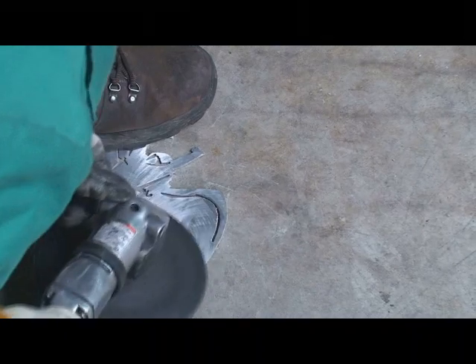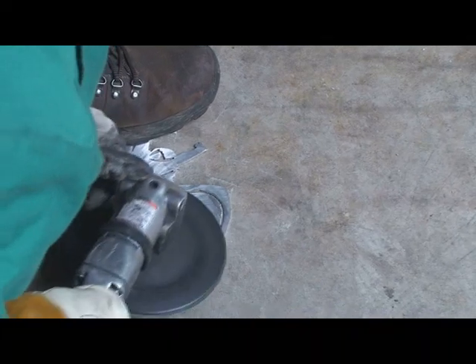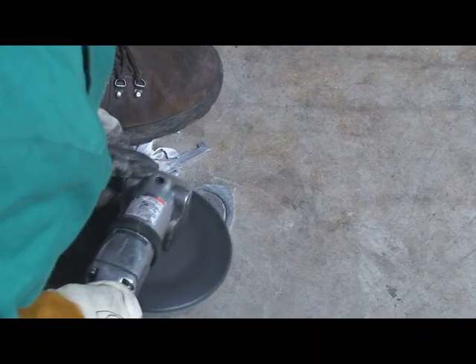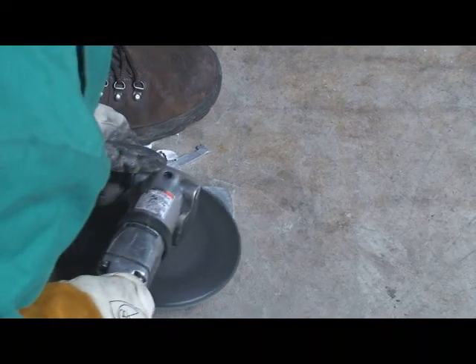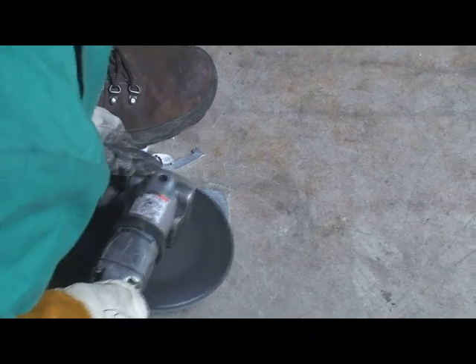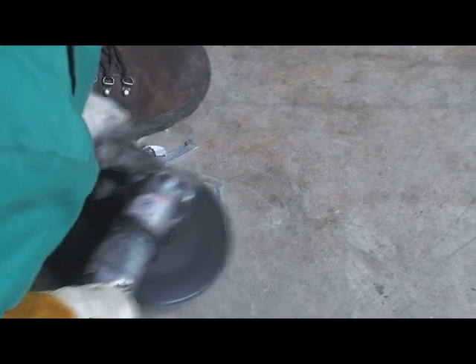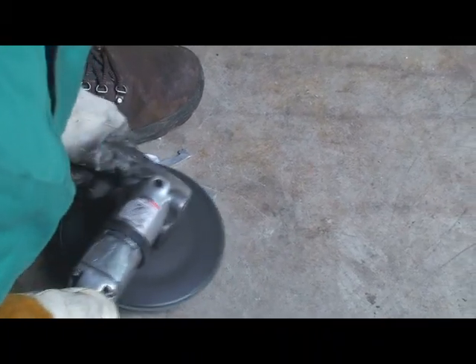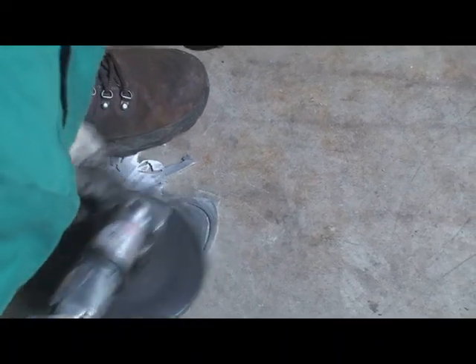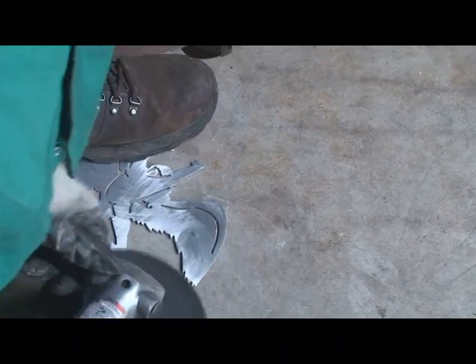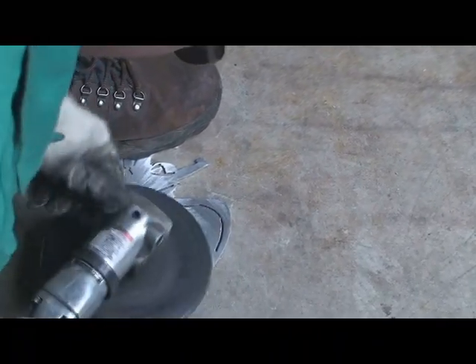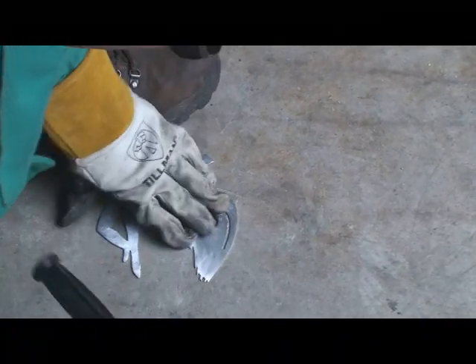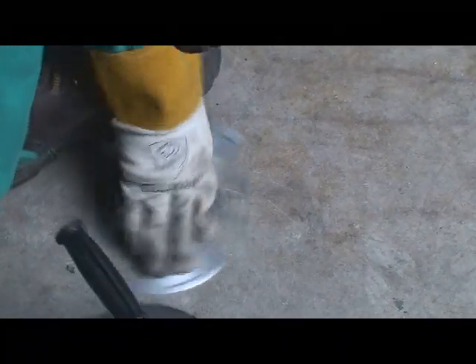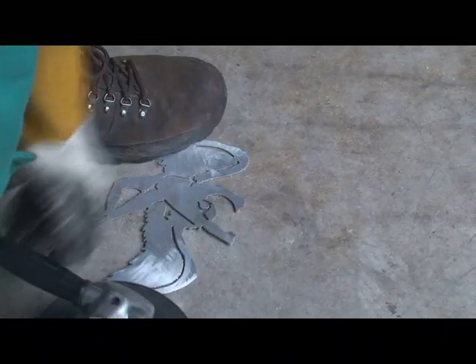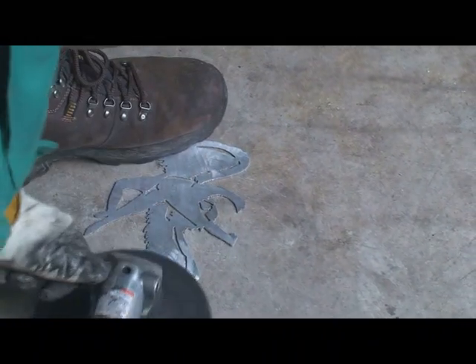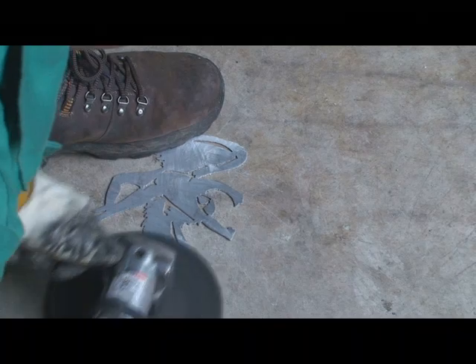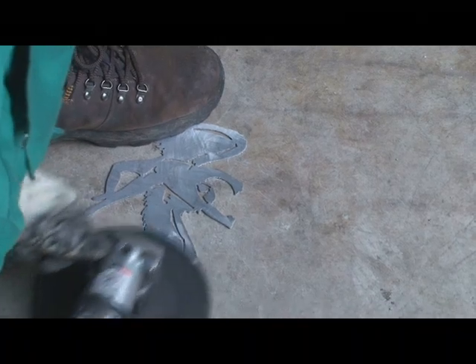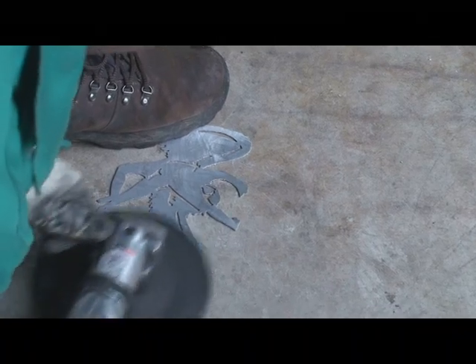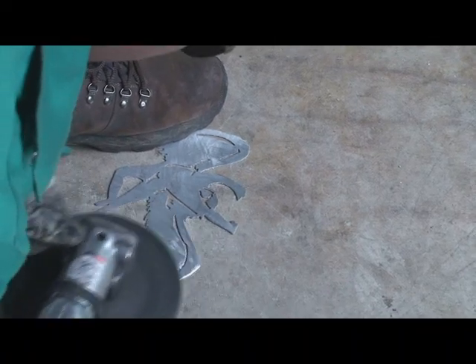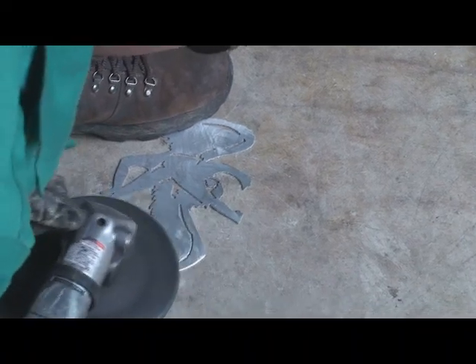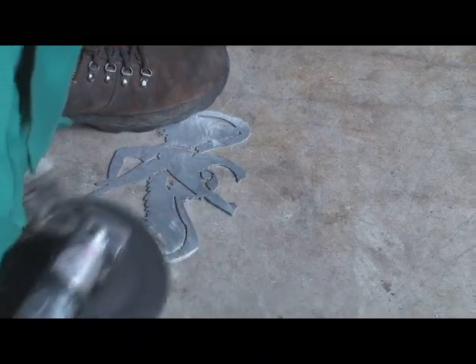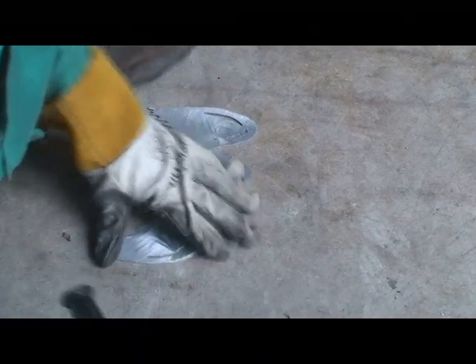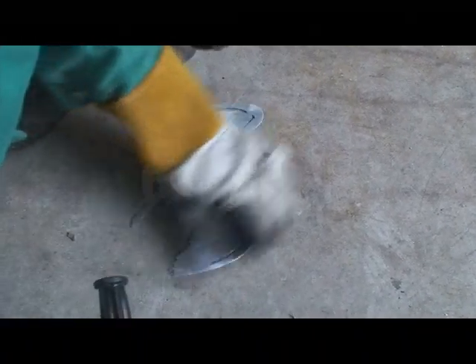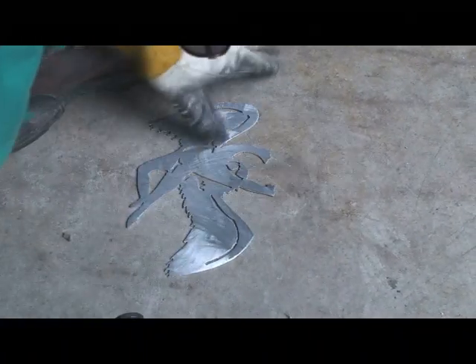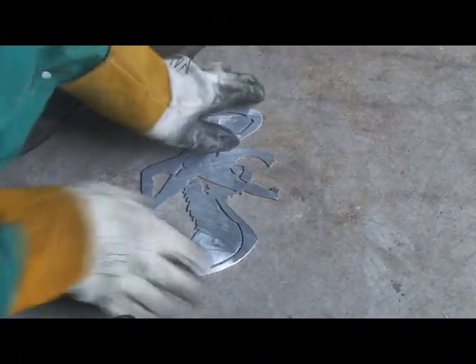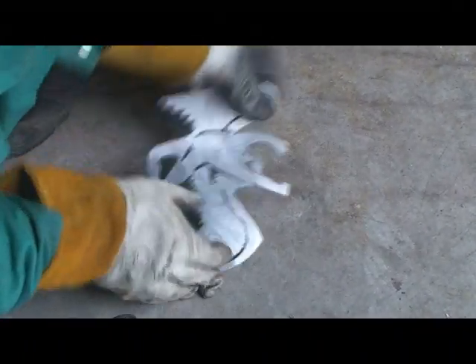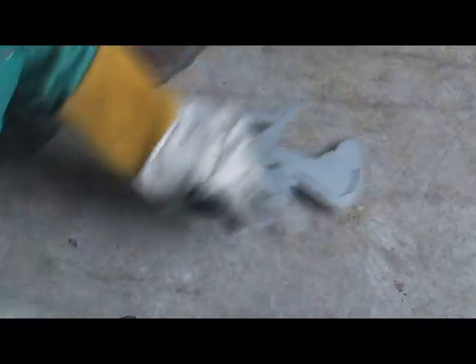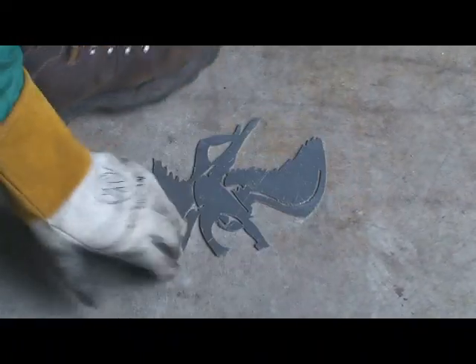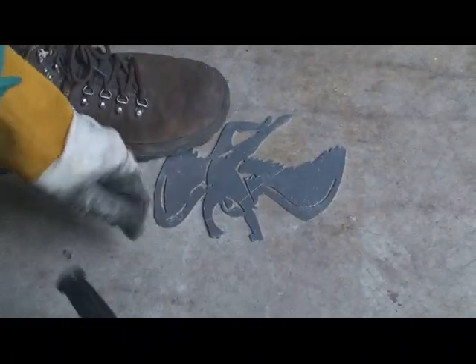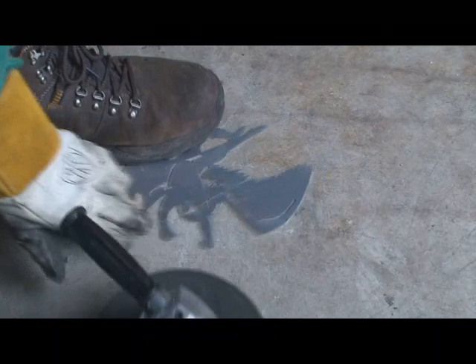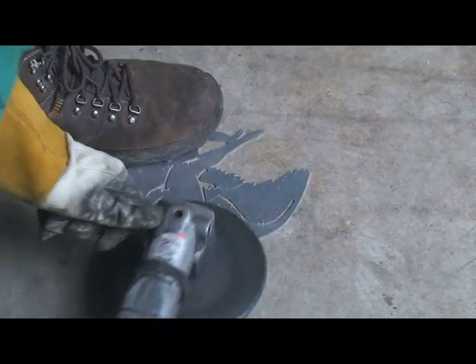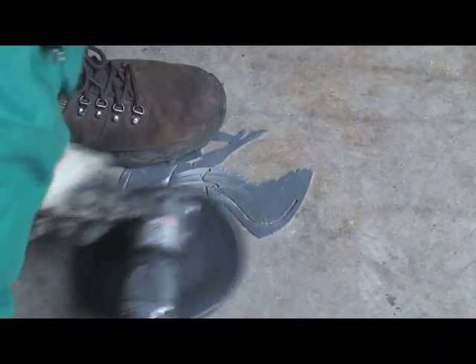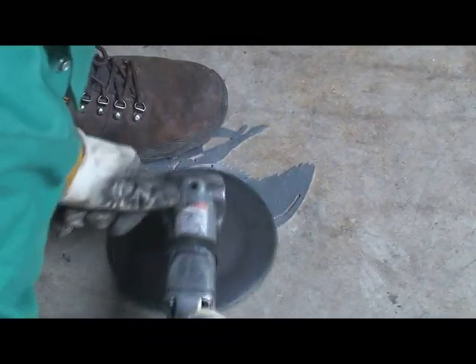I don't really have in my shop a very good grinder bench, so a lot of times if it's a quick part, I'll just throw it on the floor and grind it so I don't have slag flying around the shop.